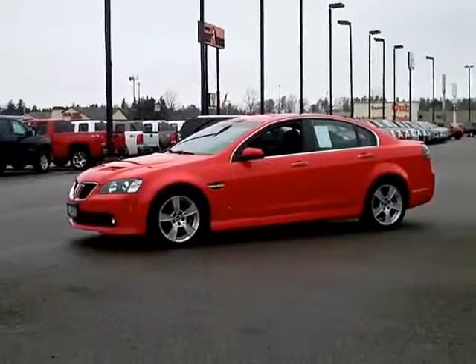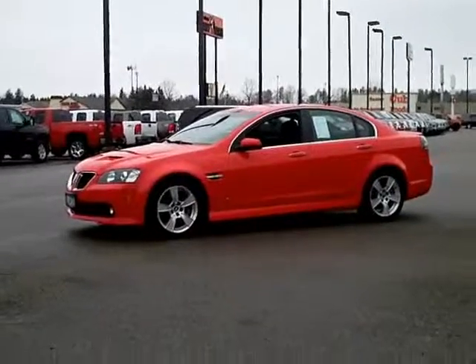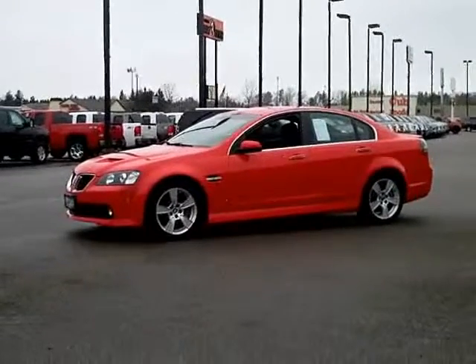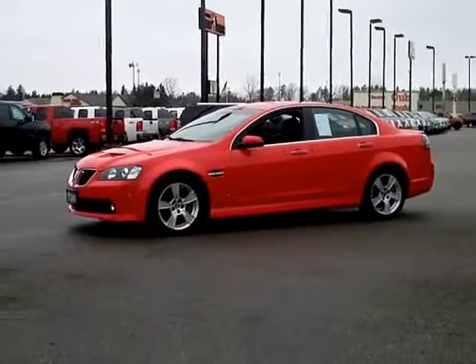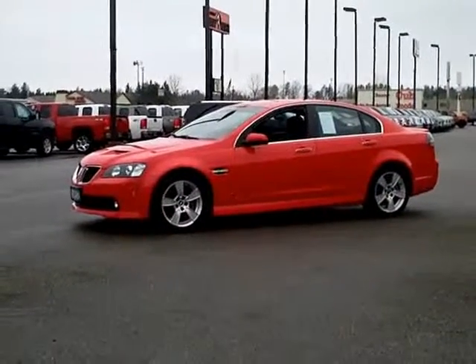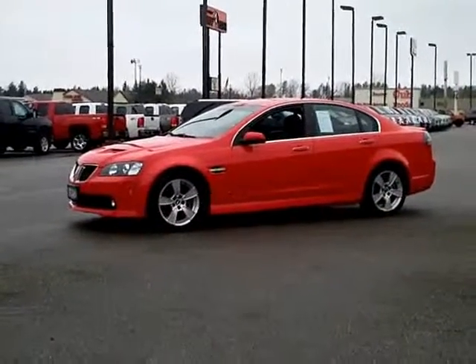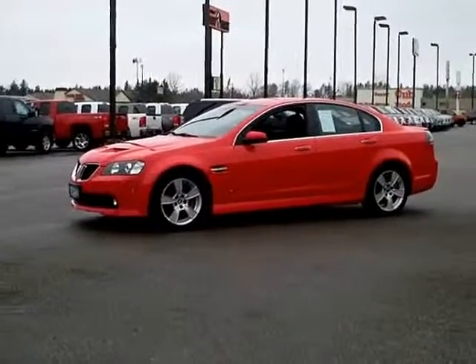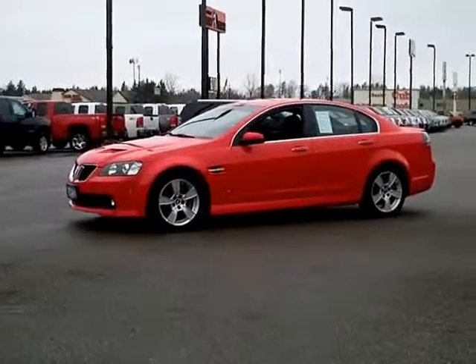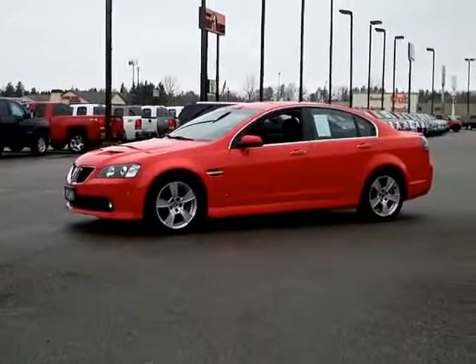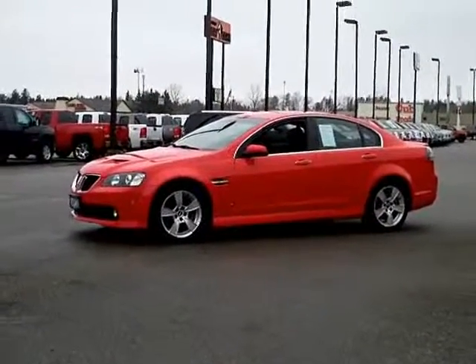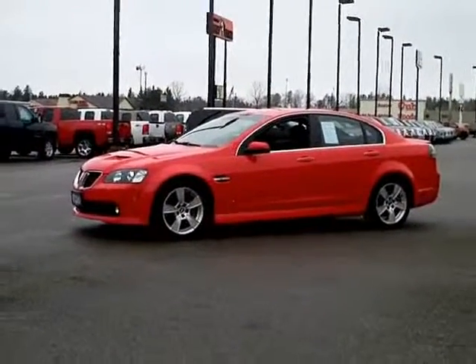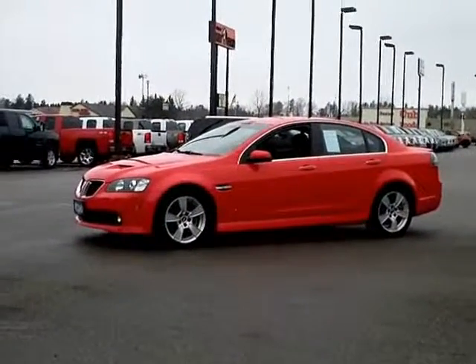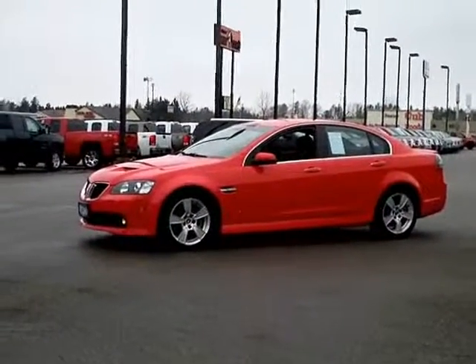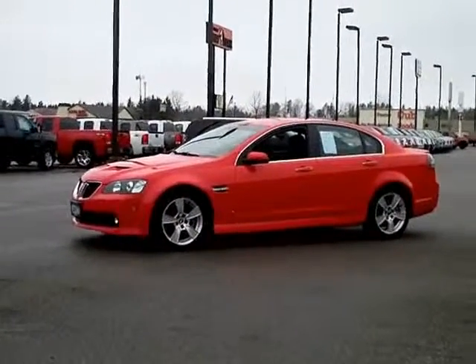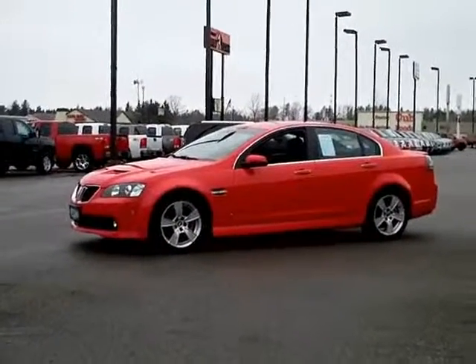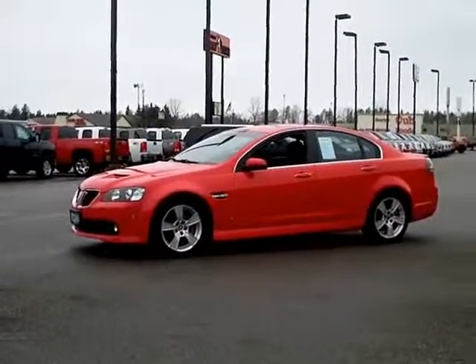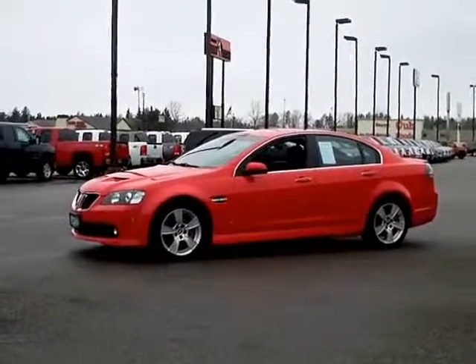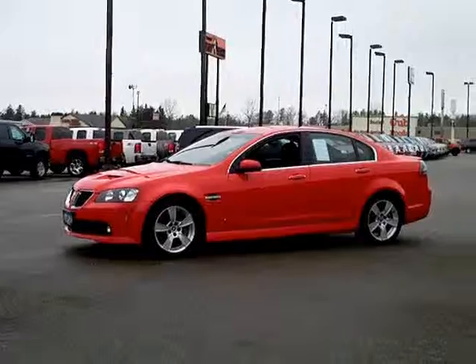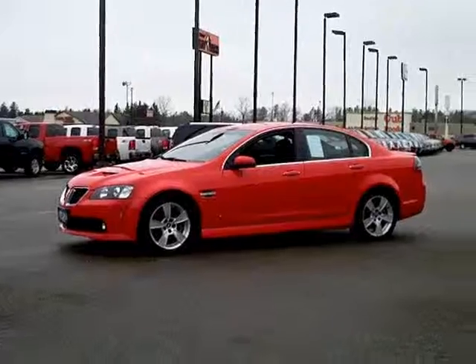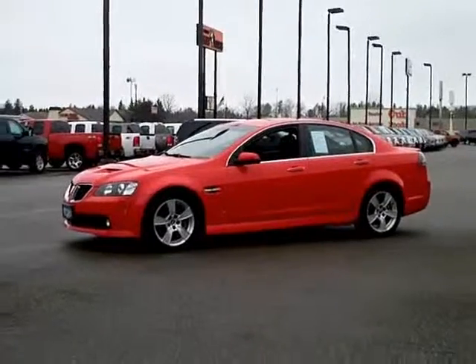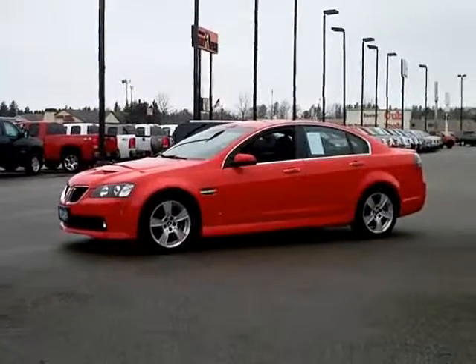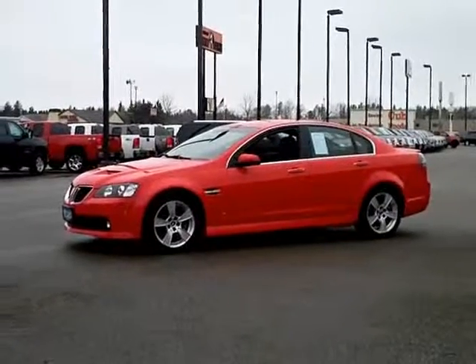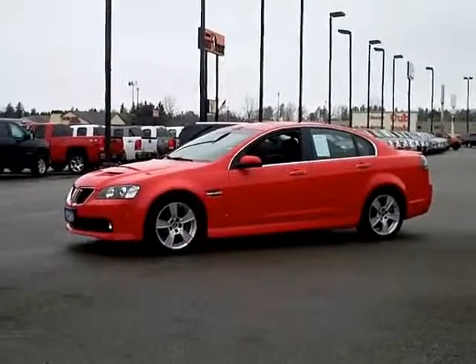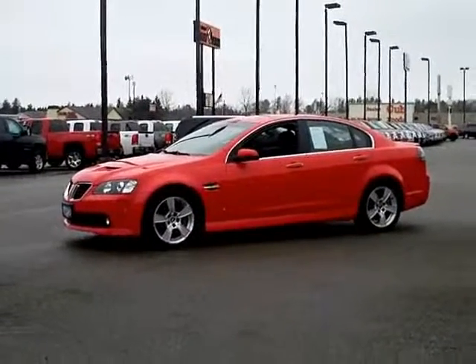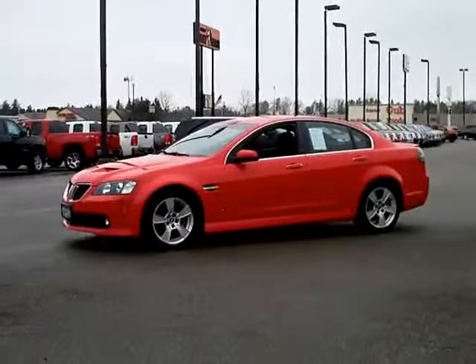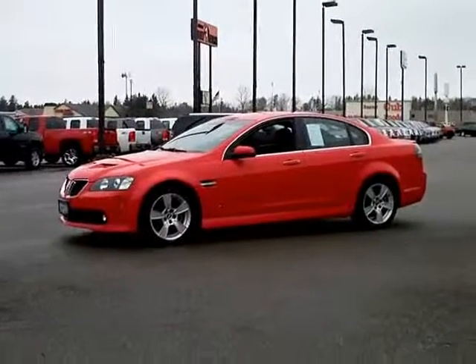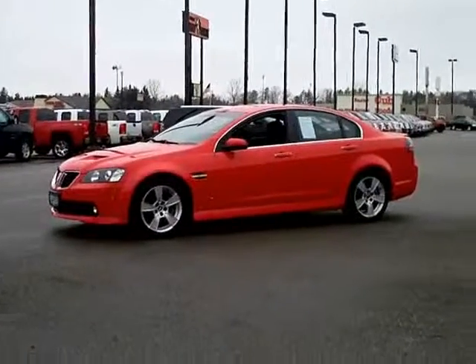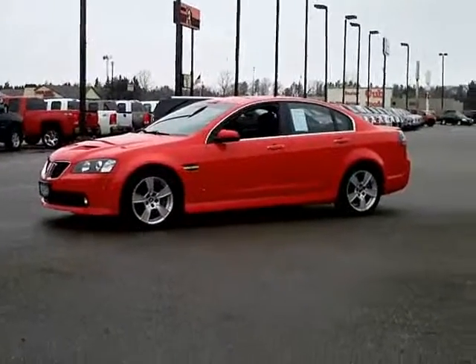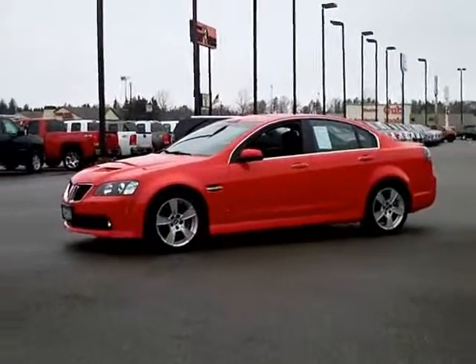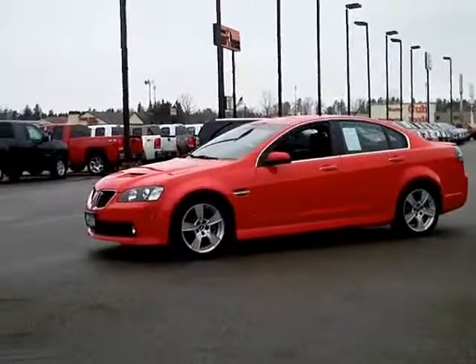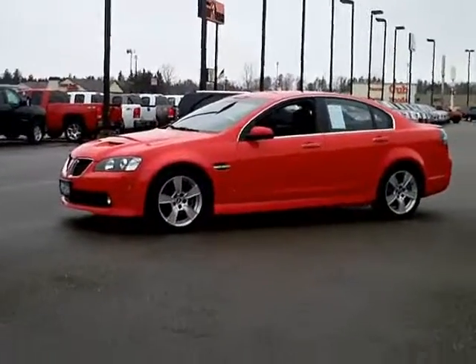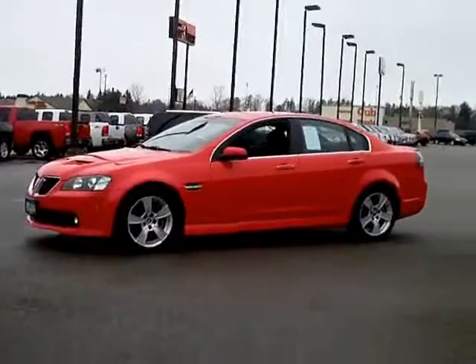Summer's coming, folks, and you're going to want to get into this. This only has 60,000 miles on it. One owner right from our Mills family here.